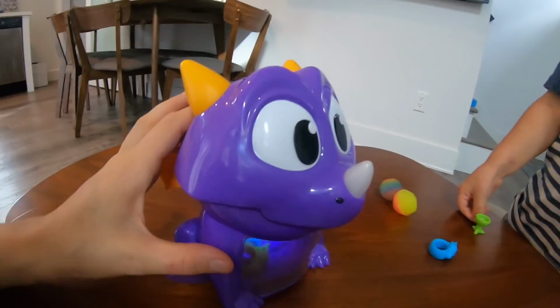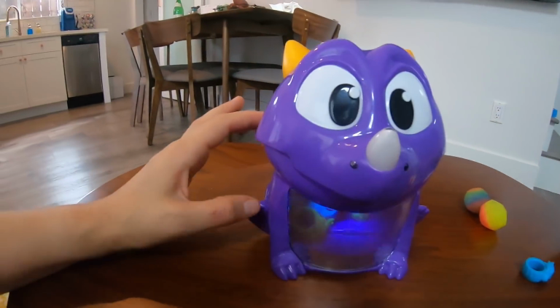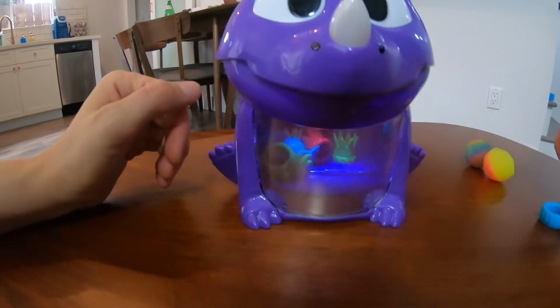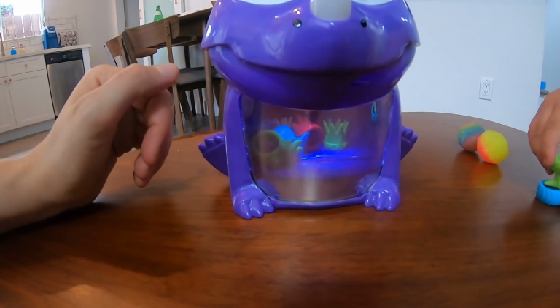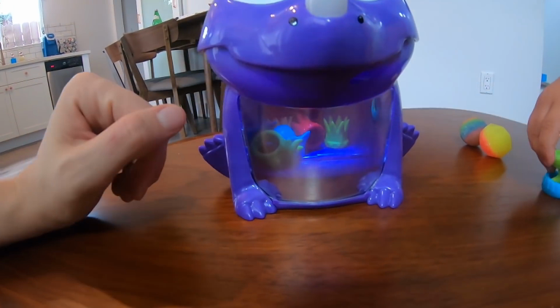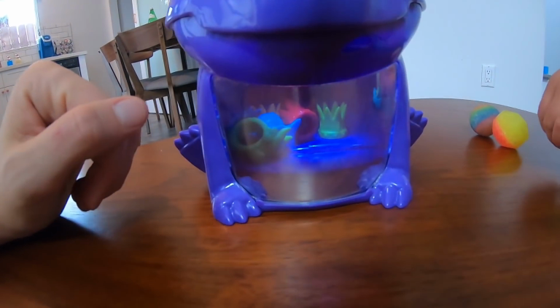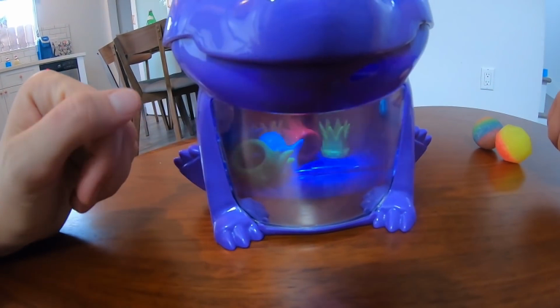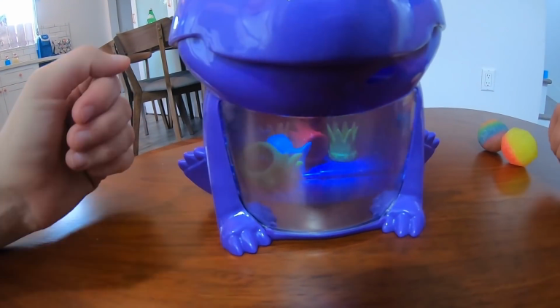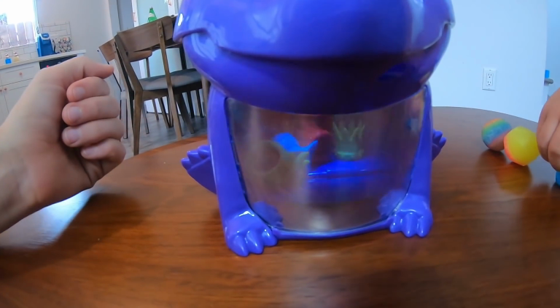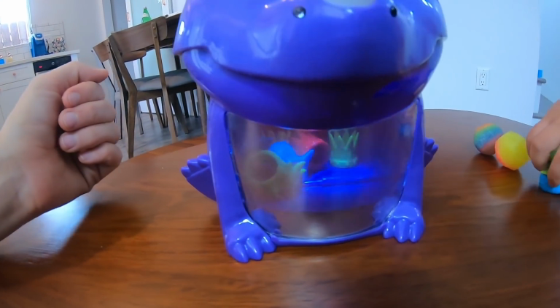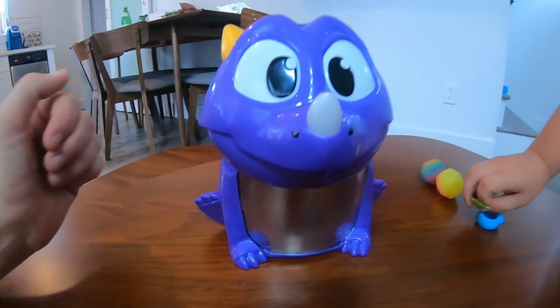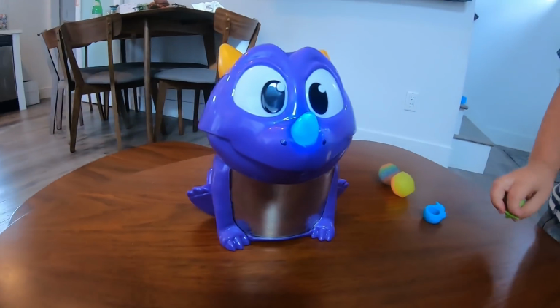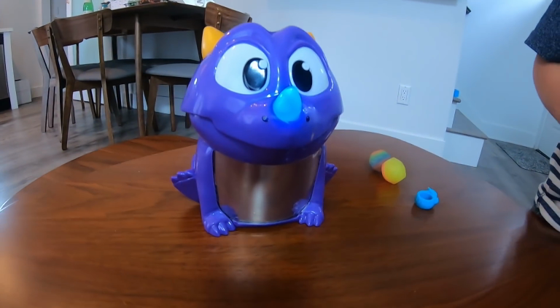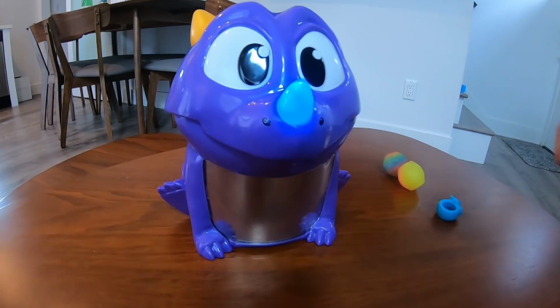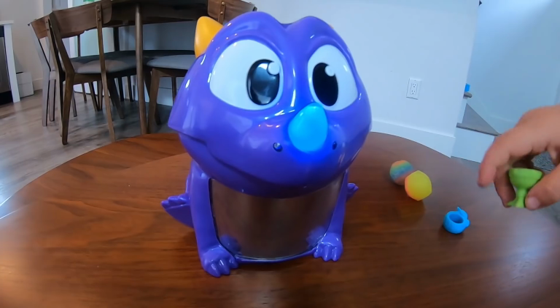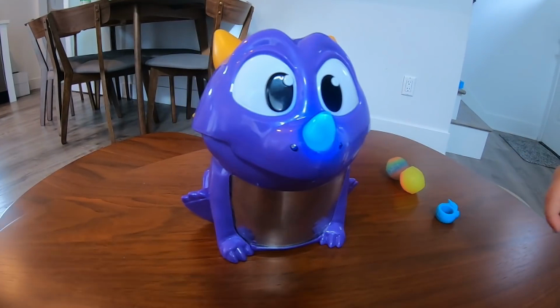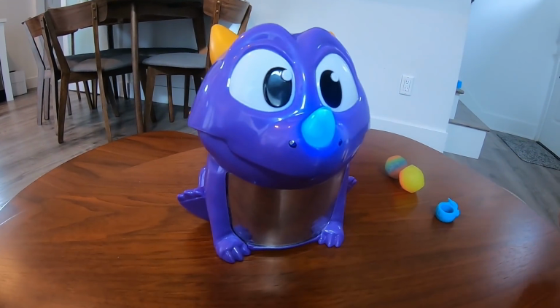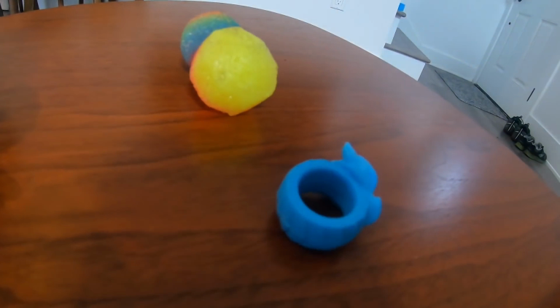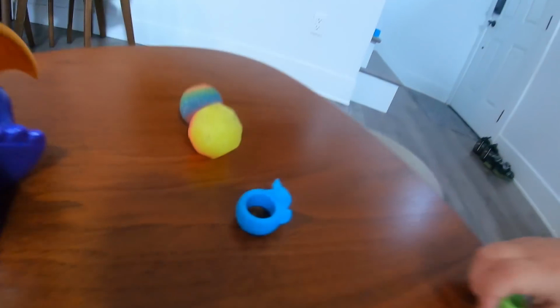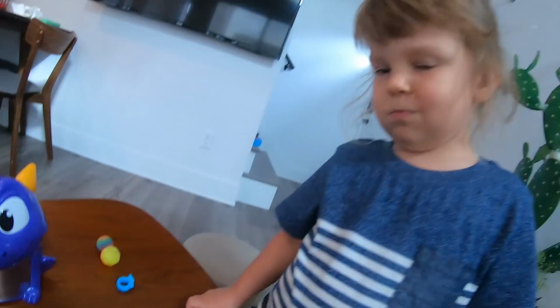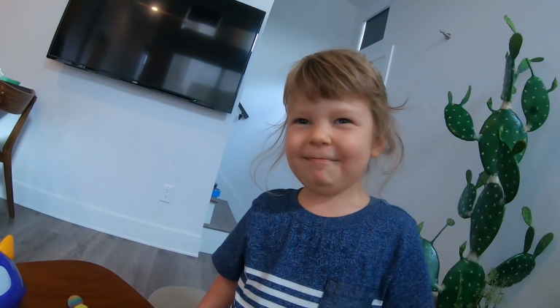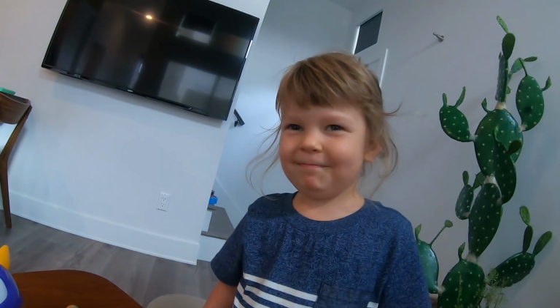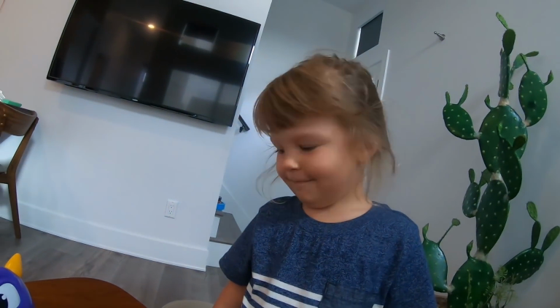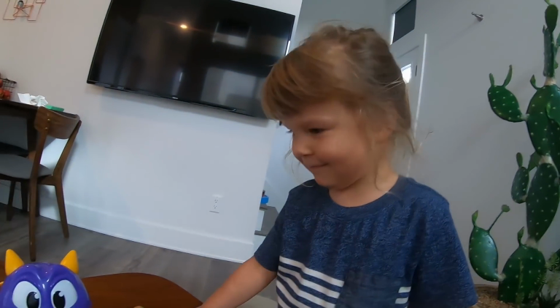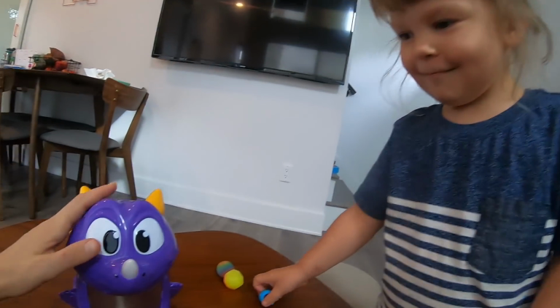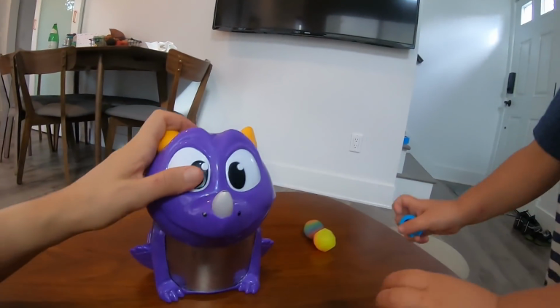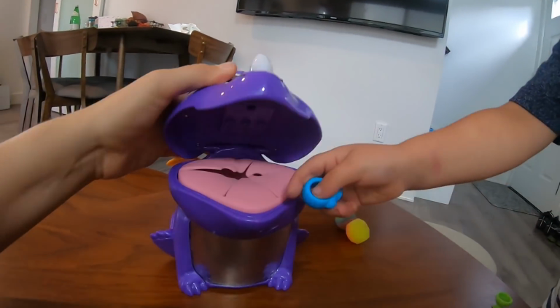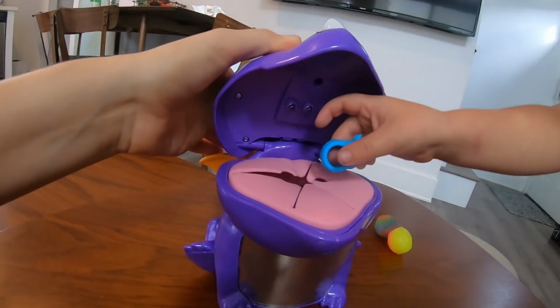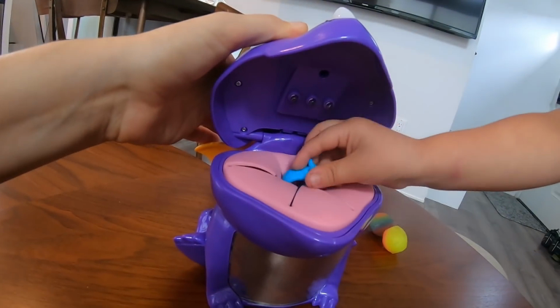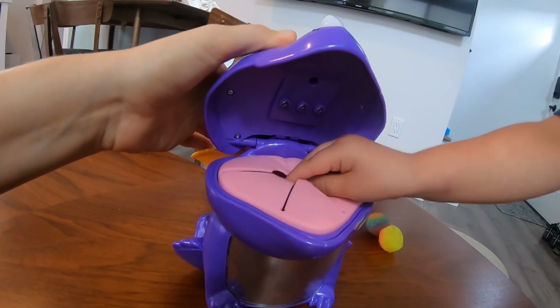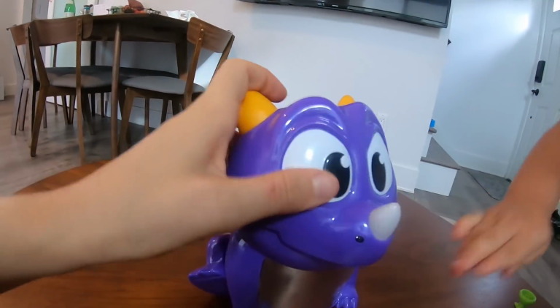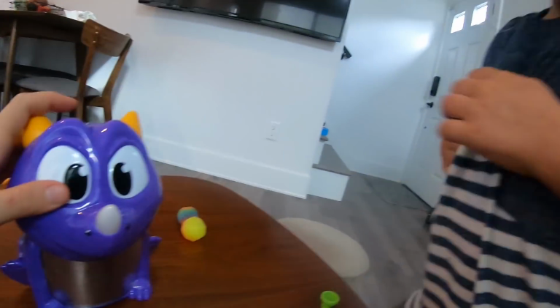Dragon, do you feel better? Yeah! You're happy? No! Blue! I think he wants to eat the blue snack that we have out here. Can you feed it to him? We can! Dragon, you need to stop biting people!